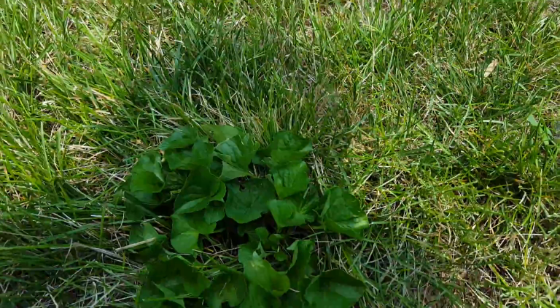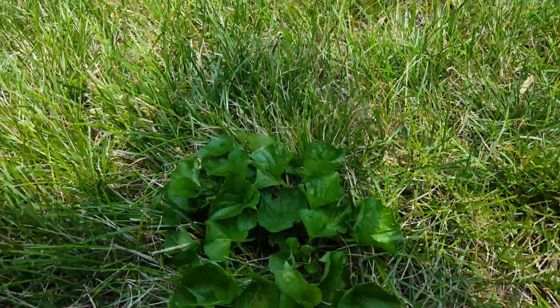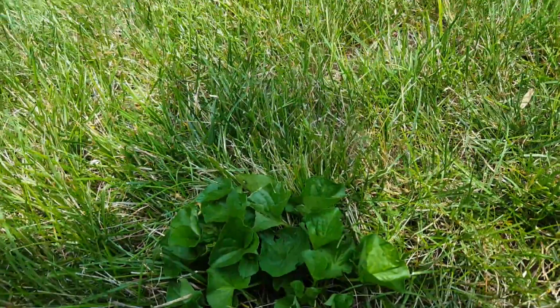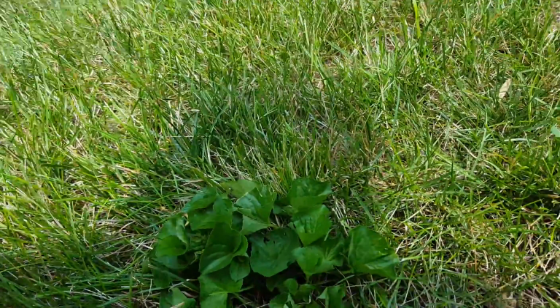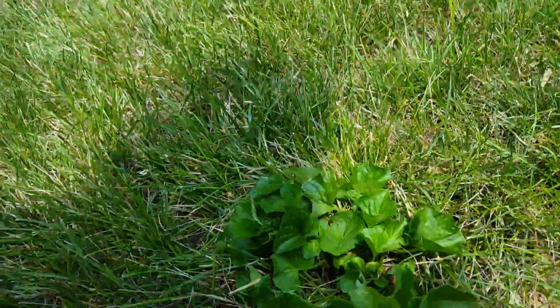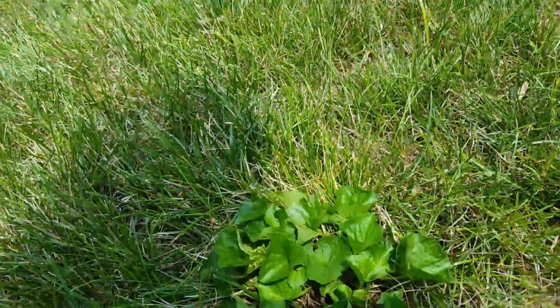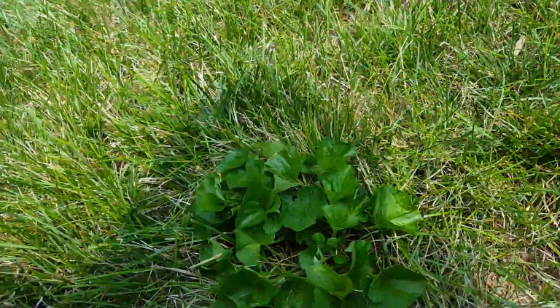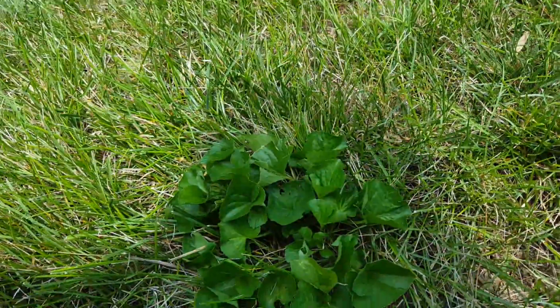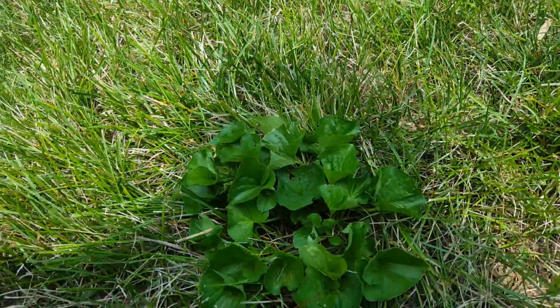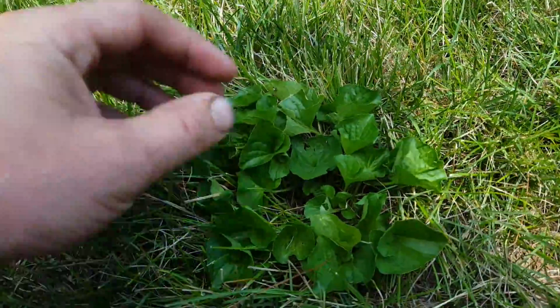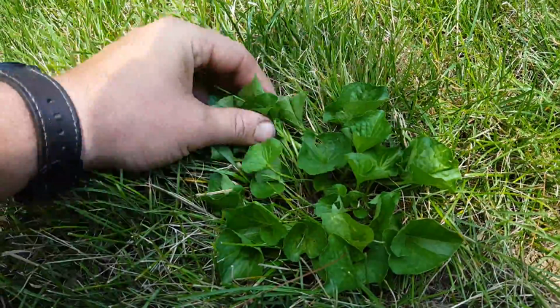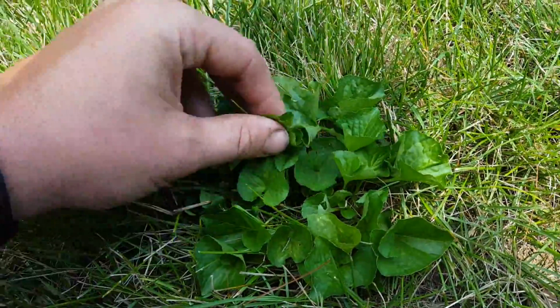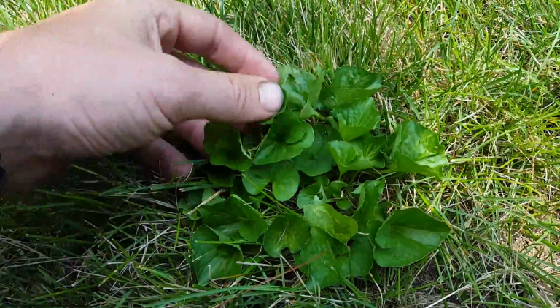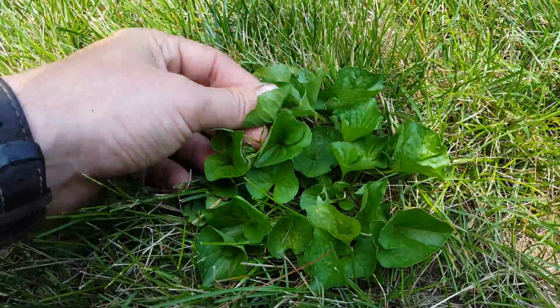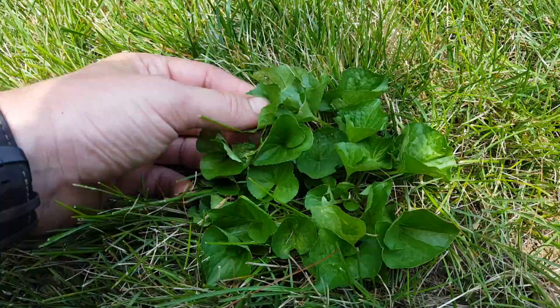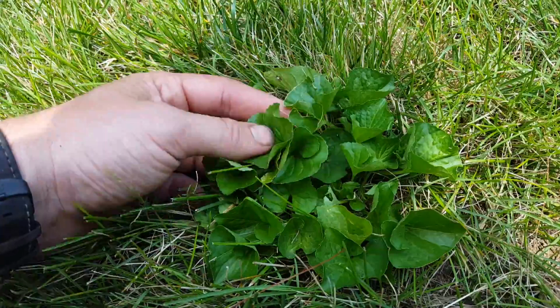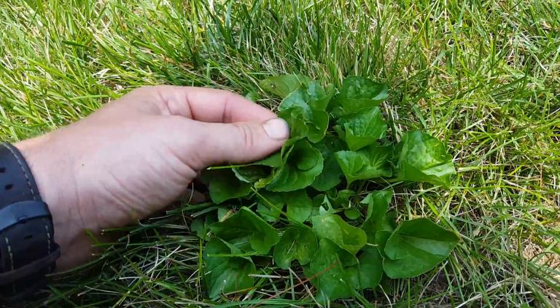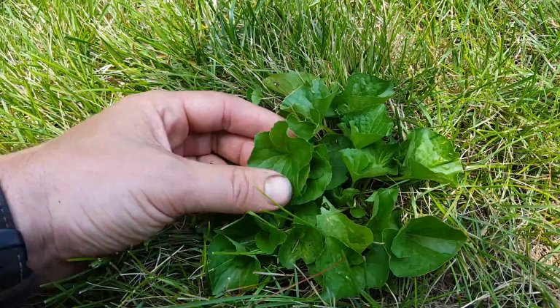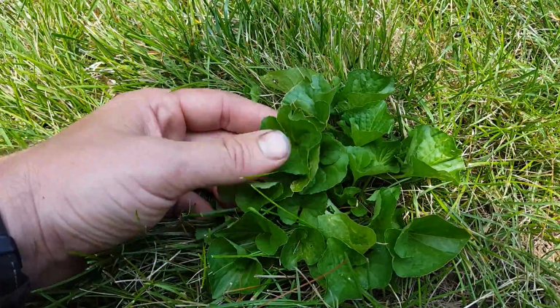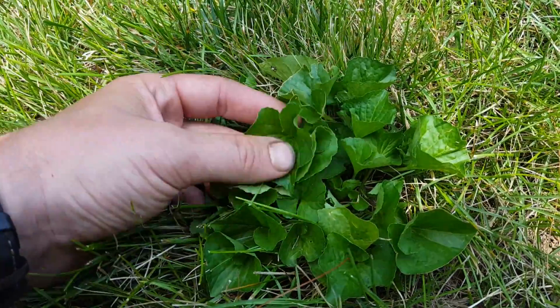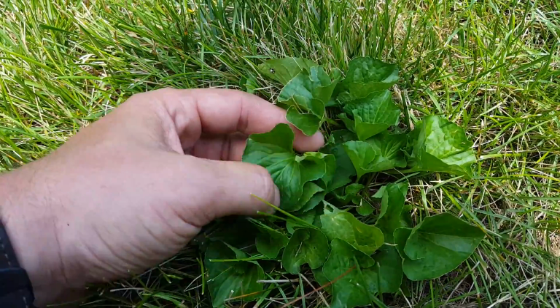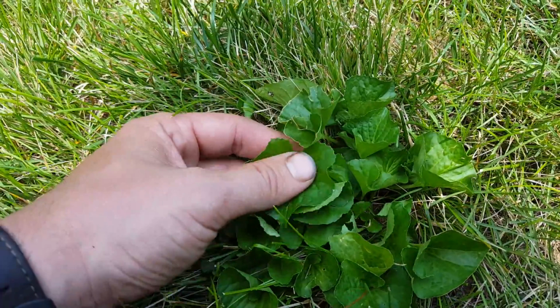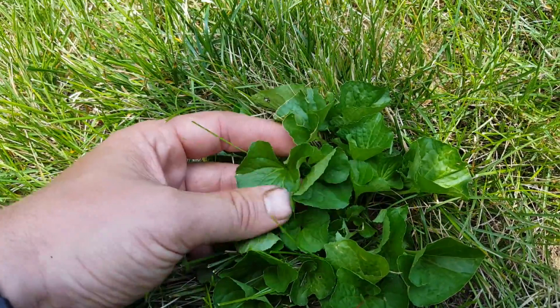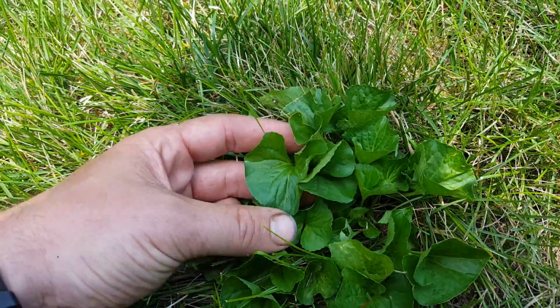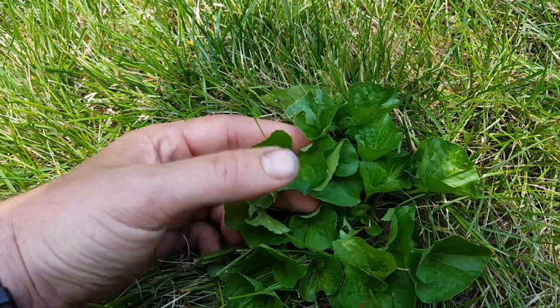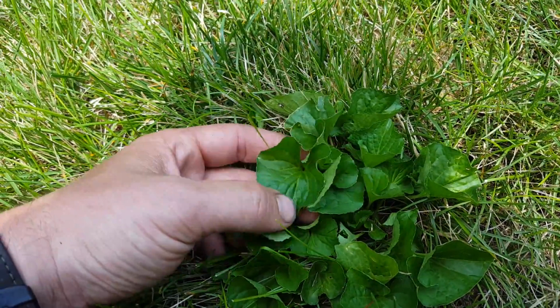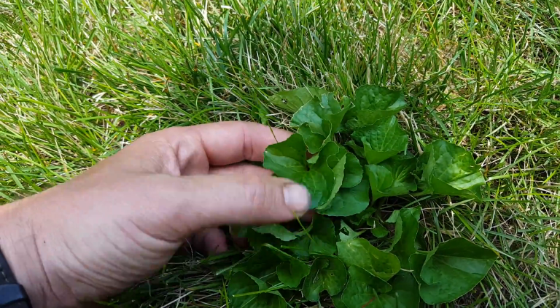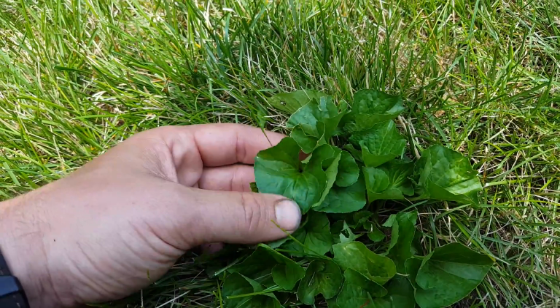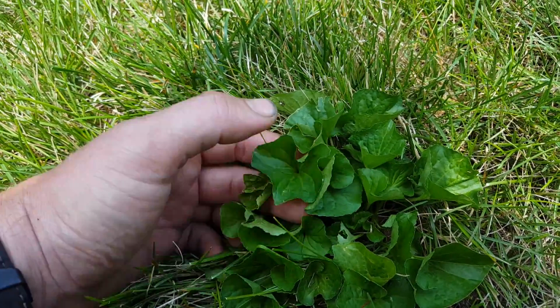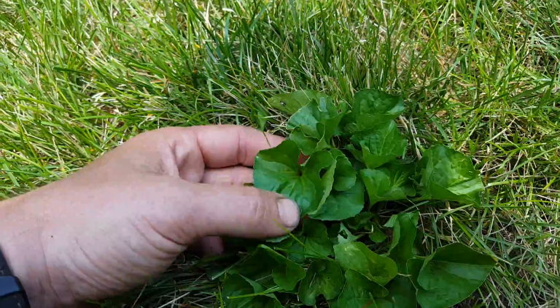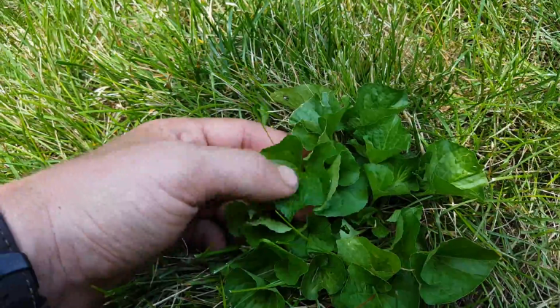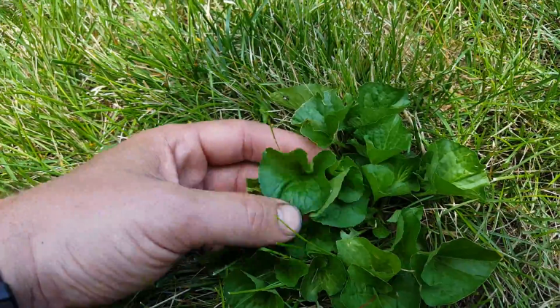Robby Weeds here. I have a small example of wild violet. I just want to get a nice clear video showing the foliage. It has a heart-shaped leaf, very glossy, with a very thick and waxy cuticle — very, very slippery.